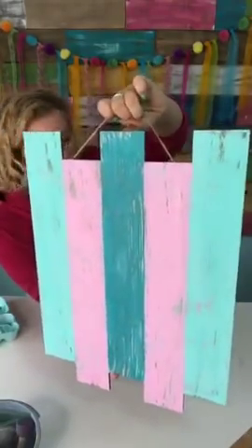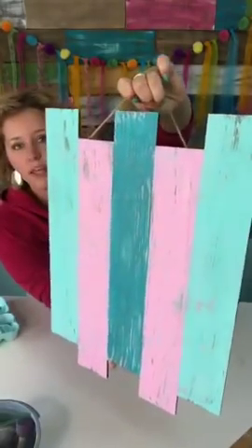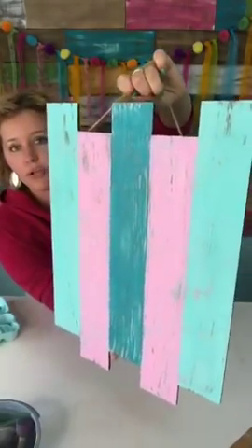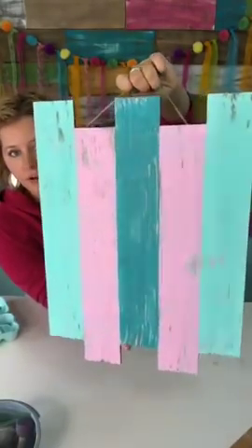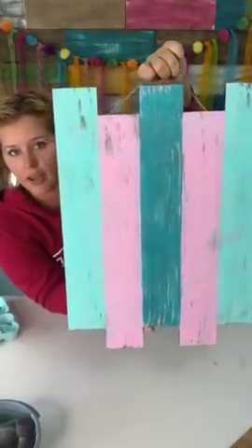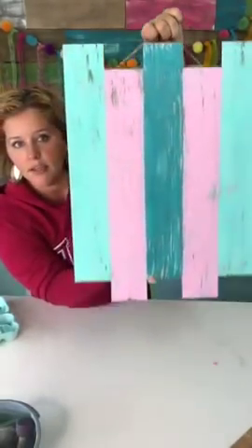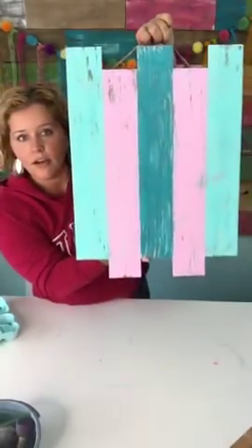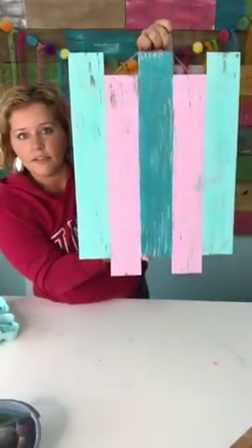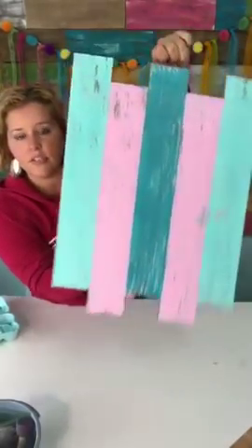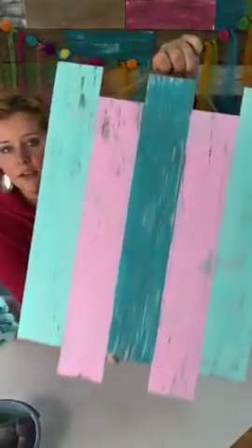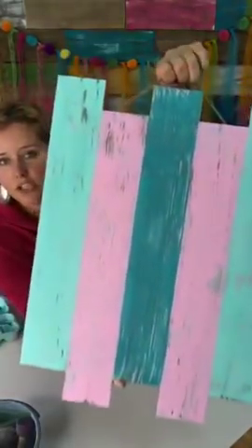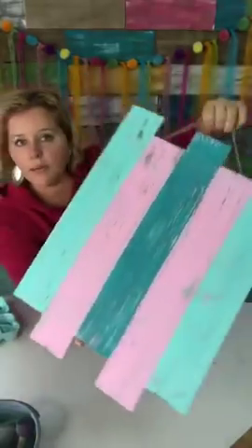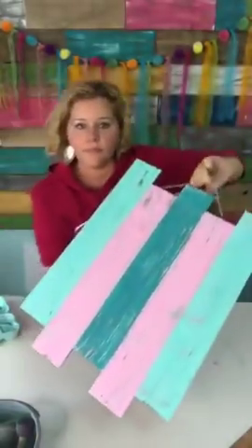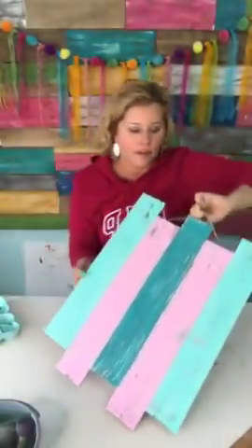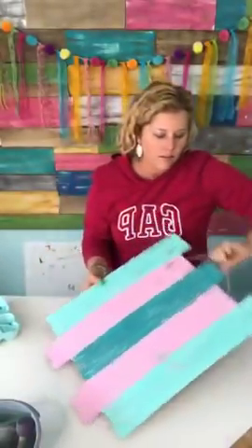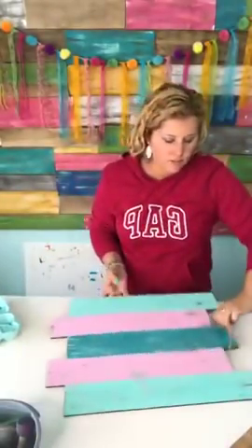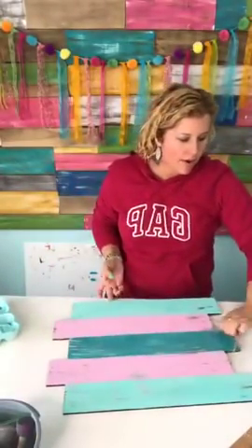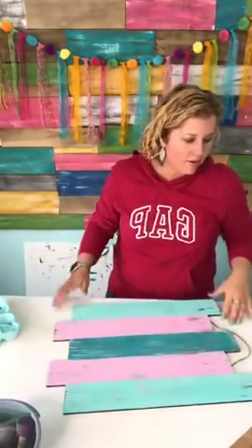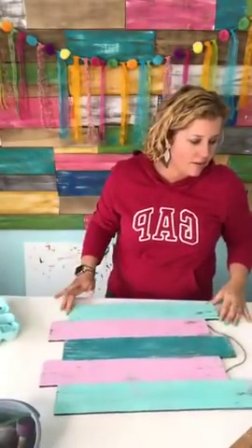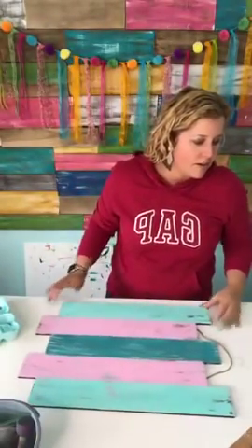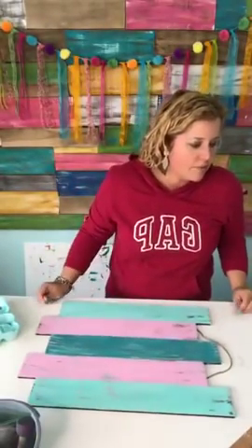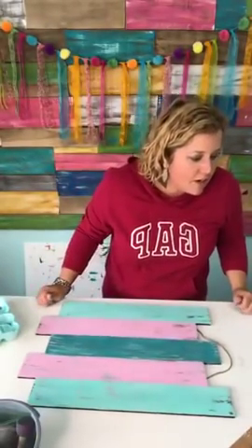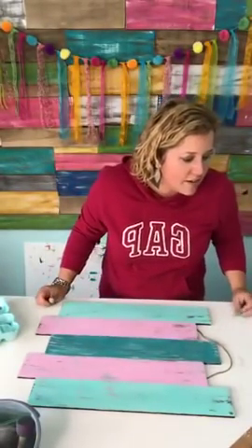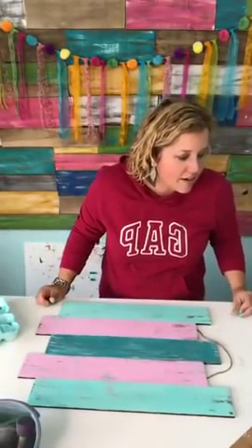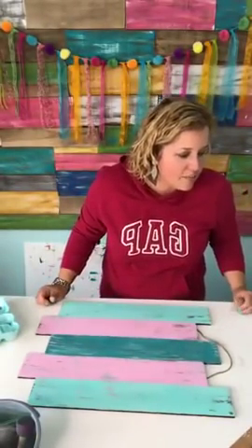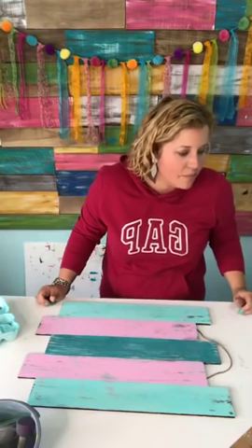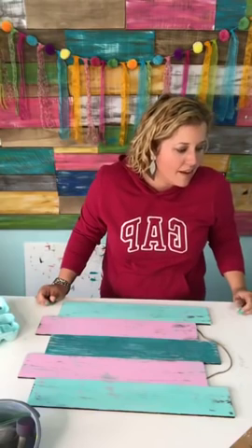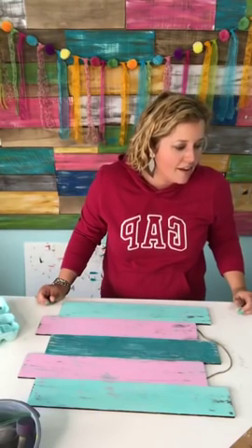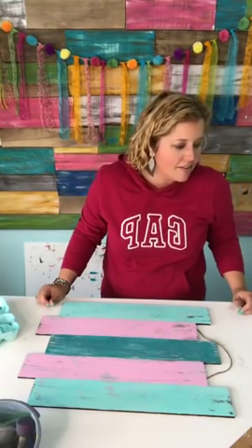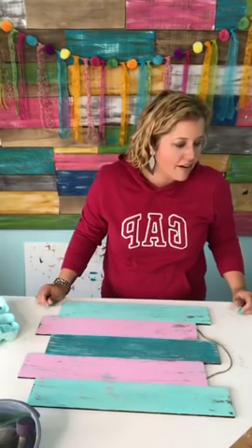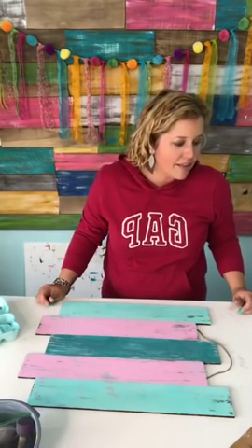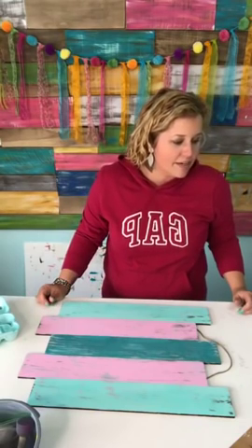Okay, so this is what it looks like with the pewter gray on it — it's just a little more shabby. Let's do some white now.